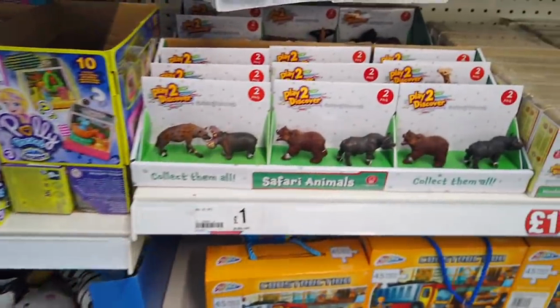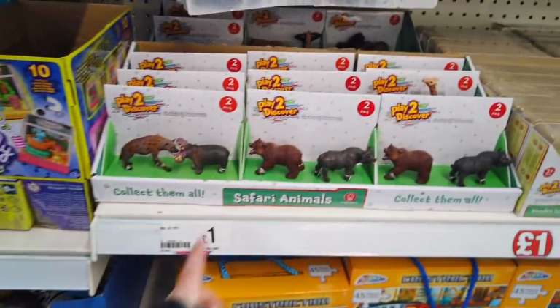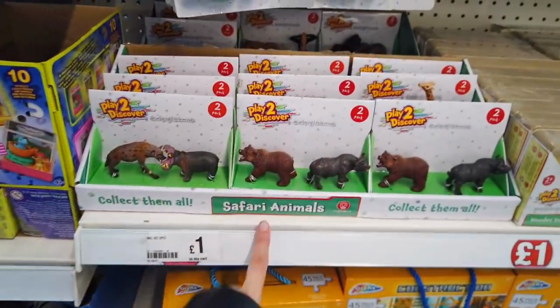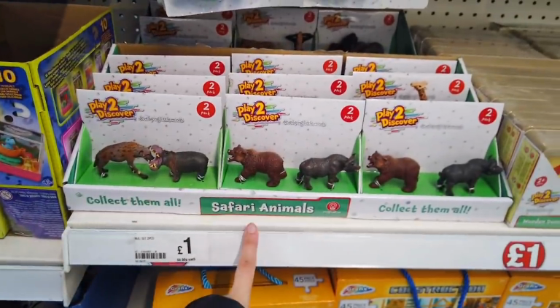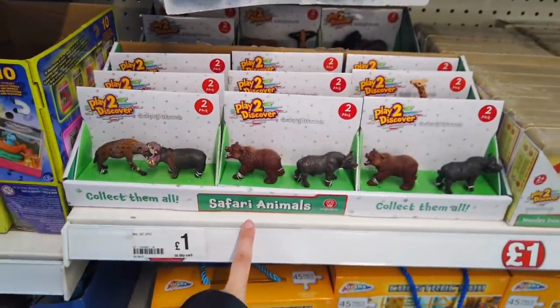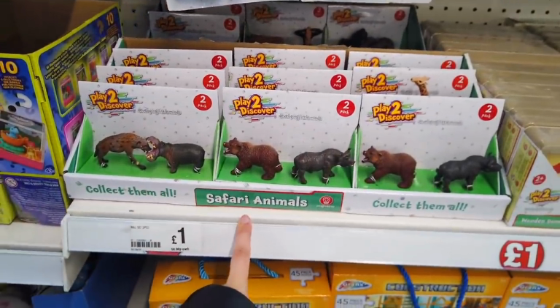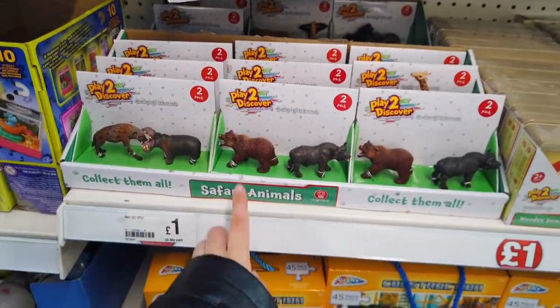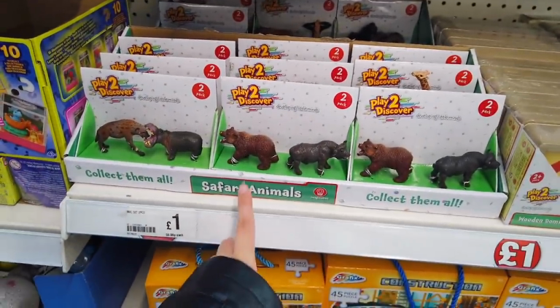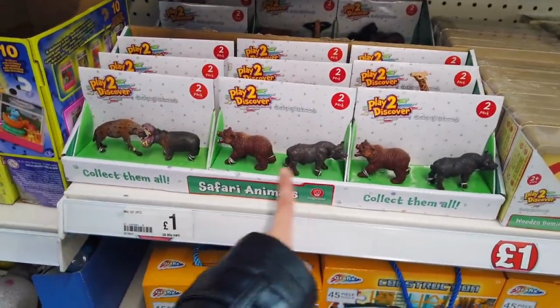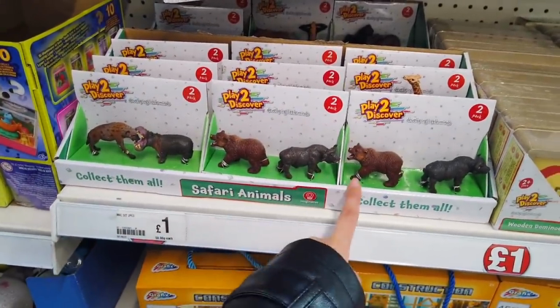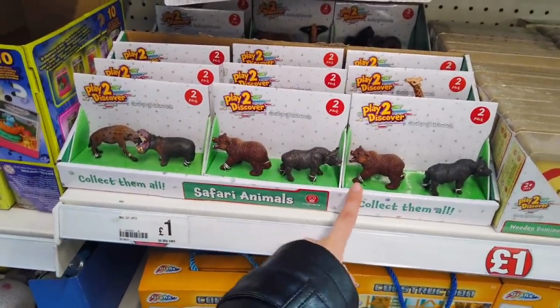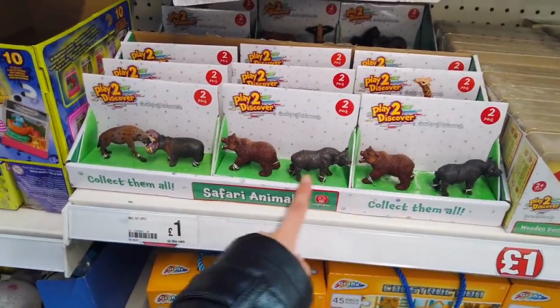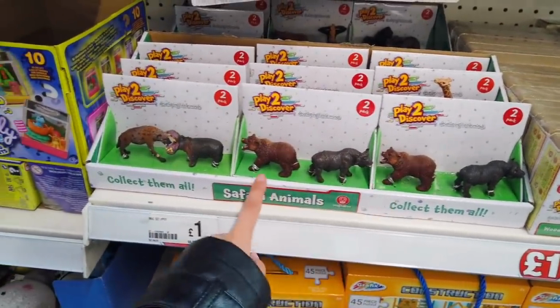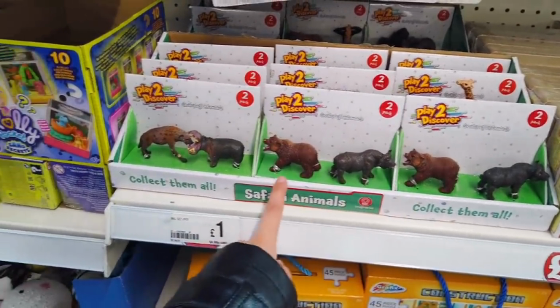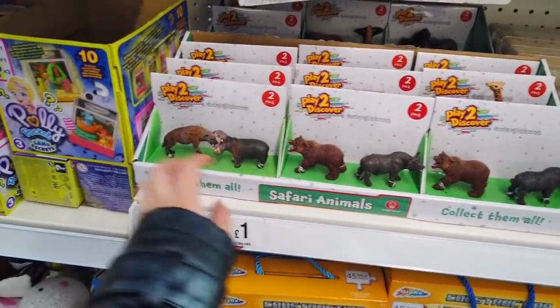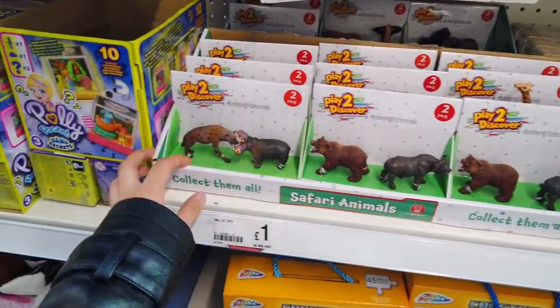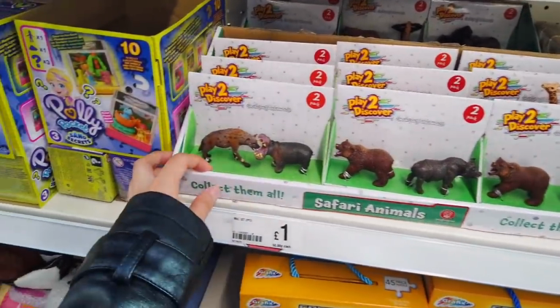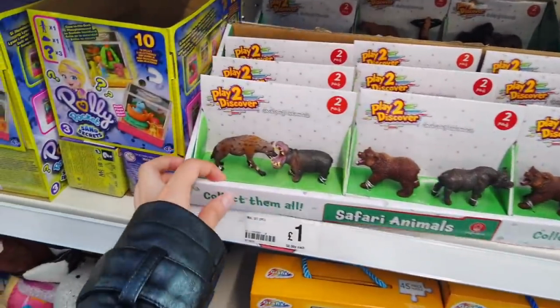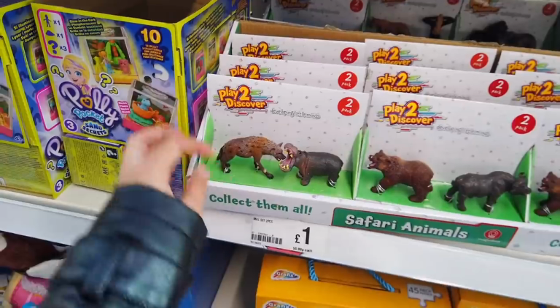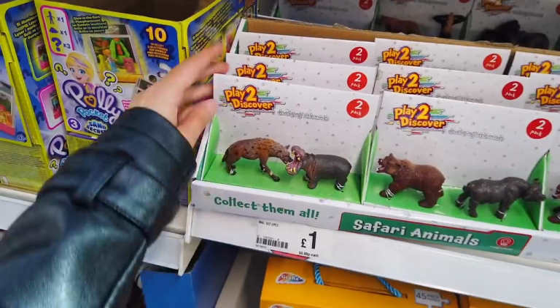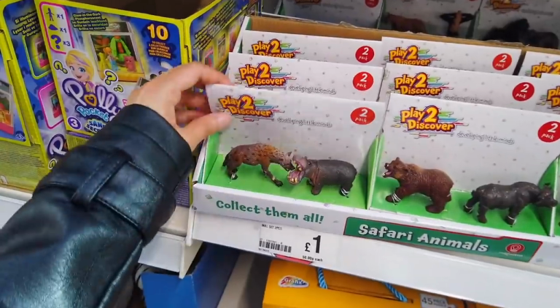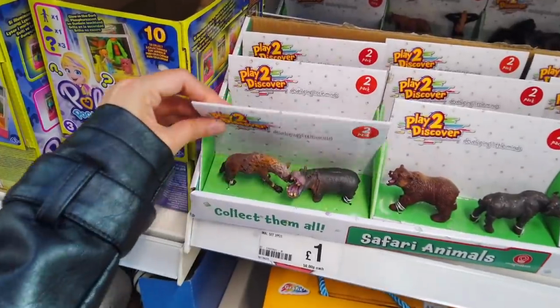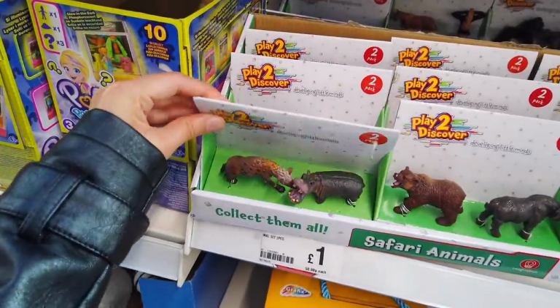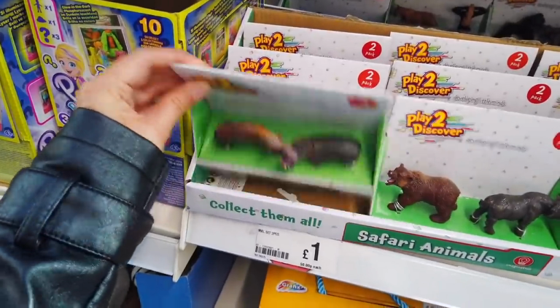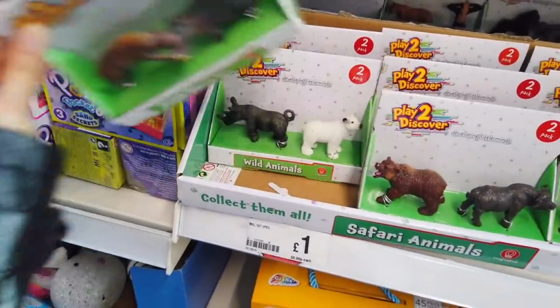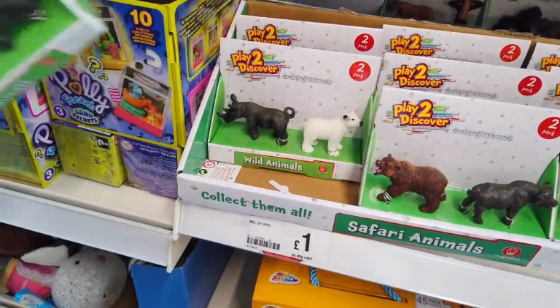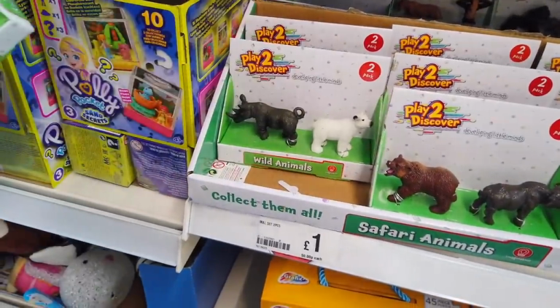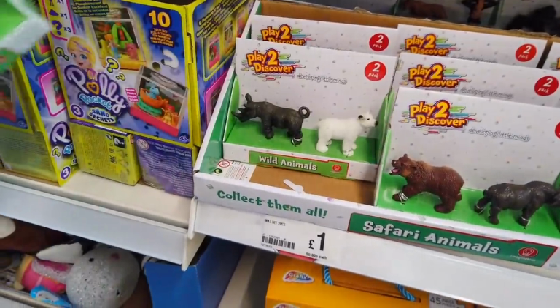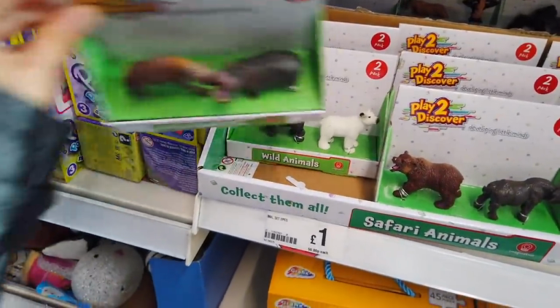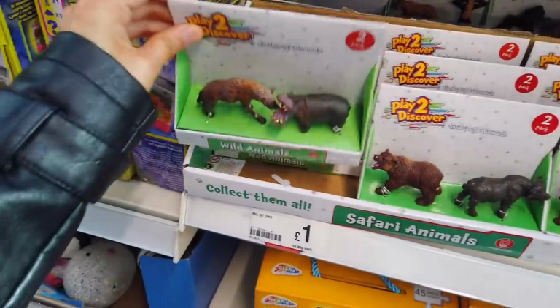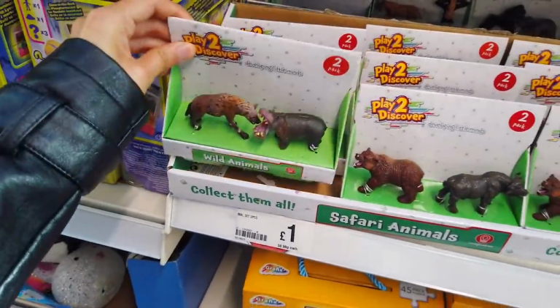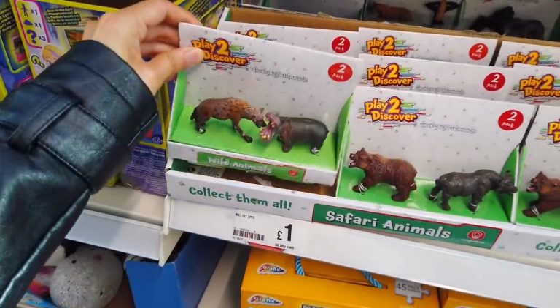I always find that the animals are really realistic and well done. You get two in a set.